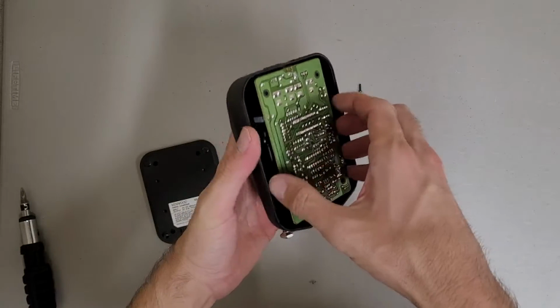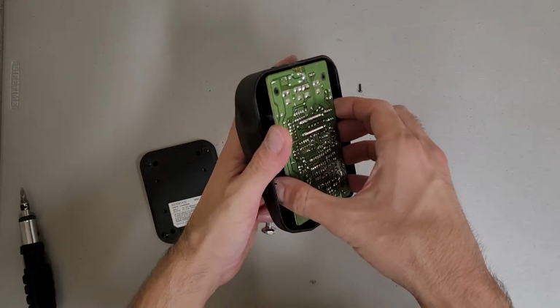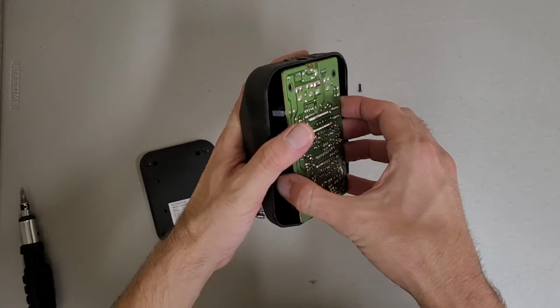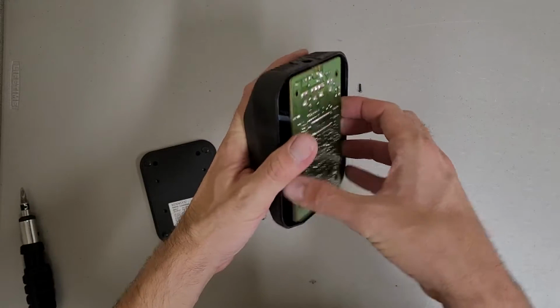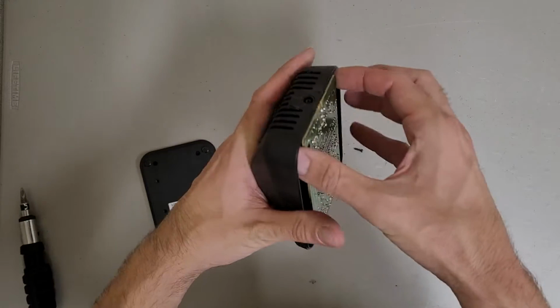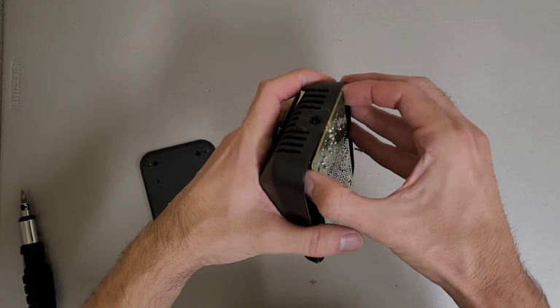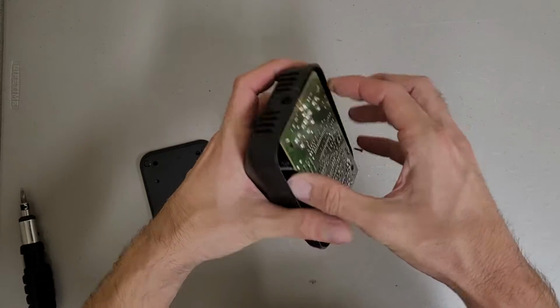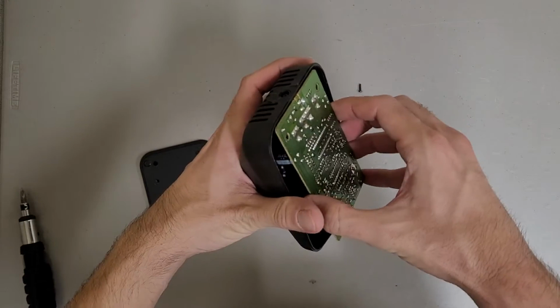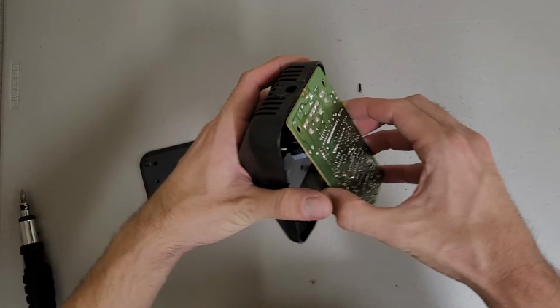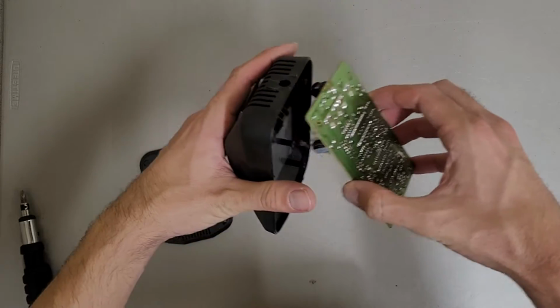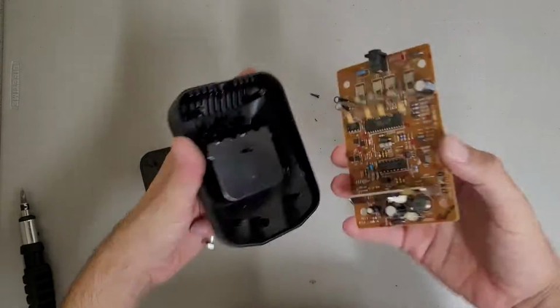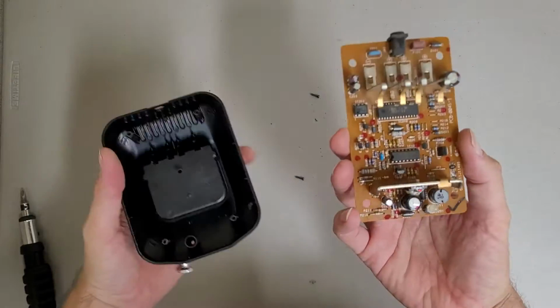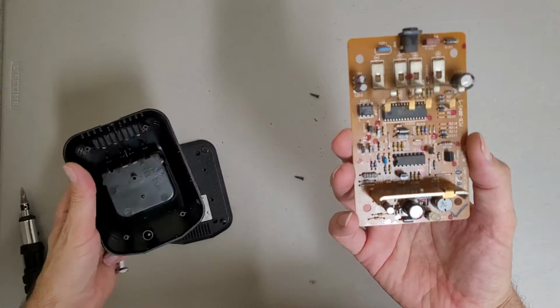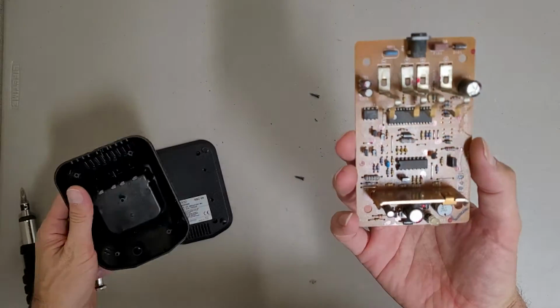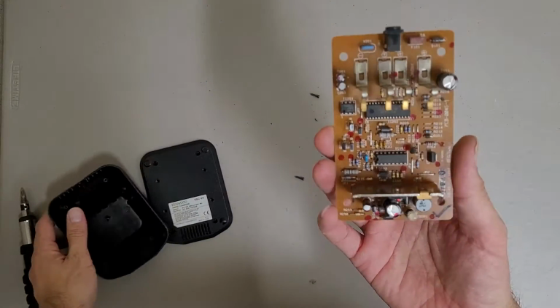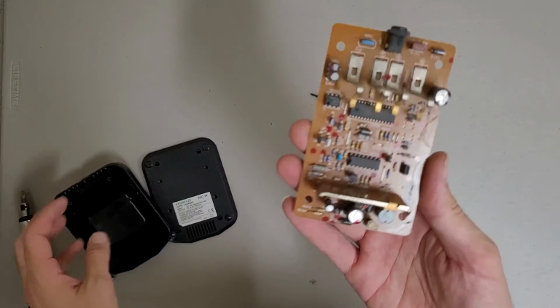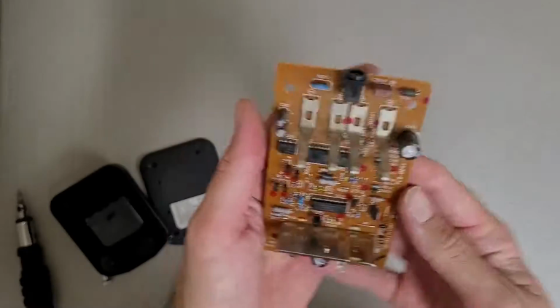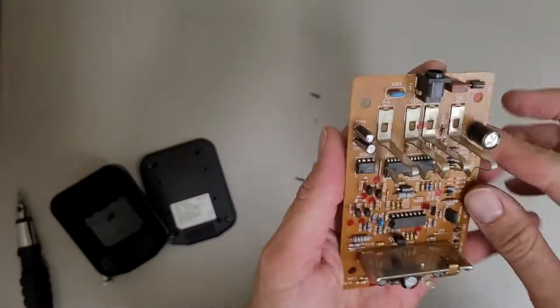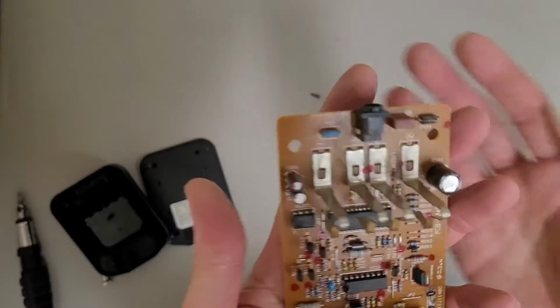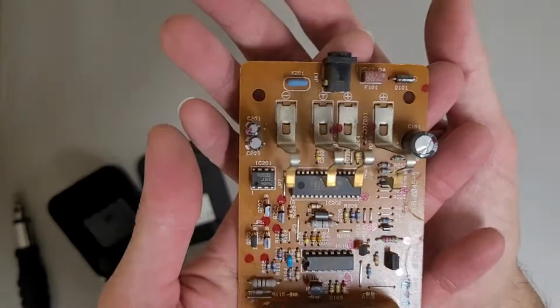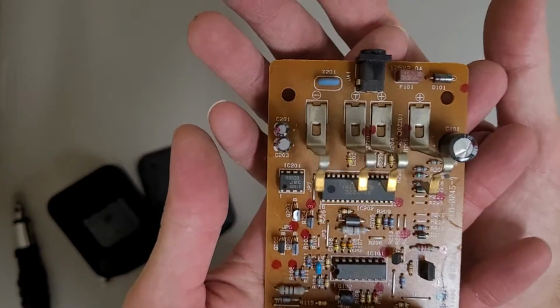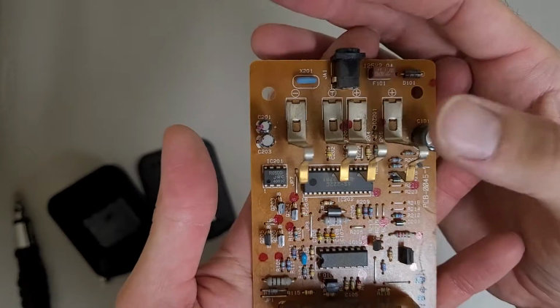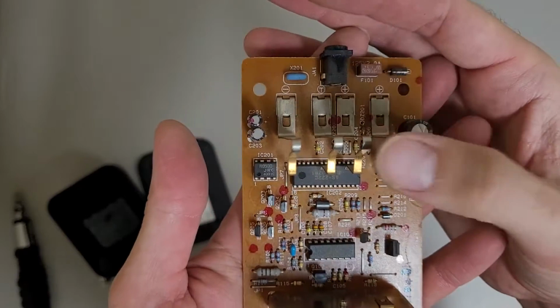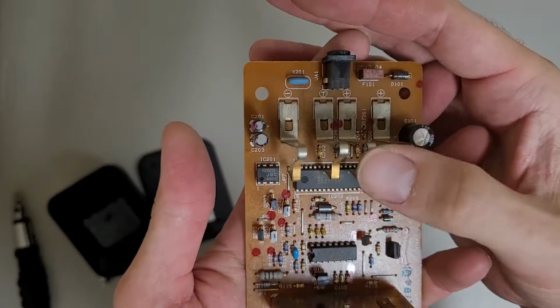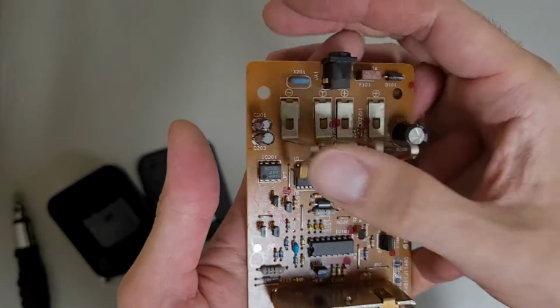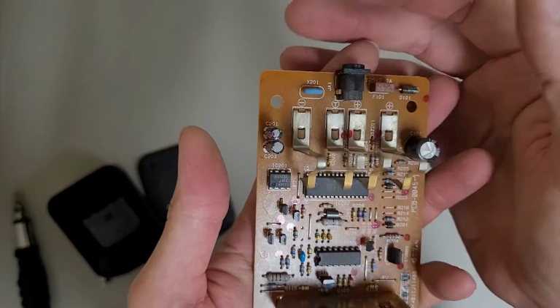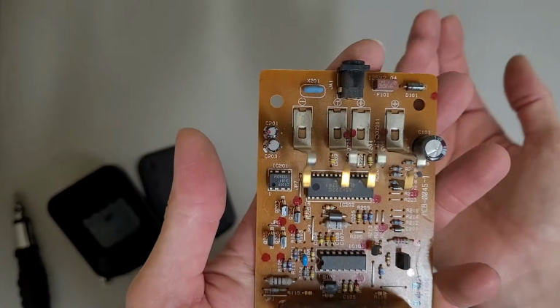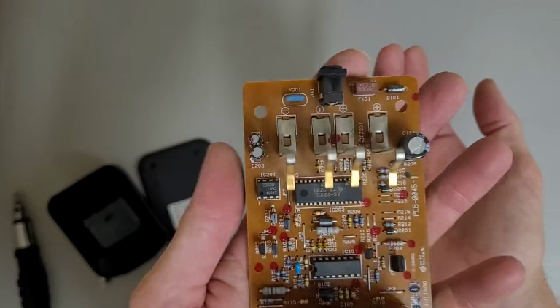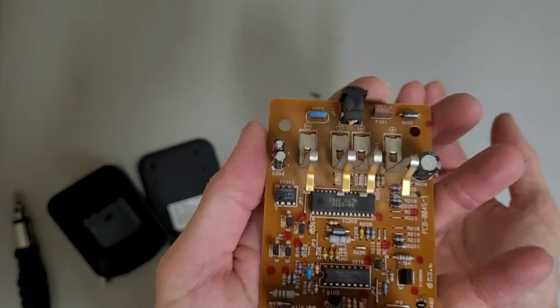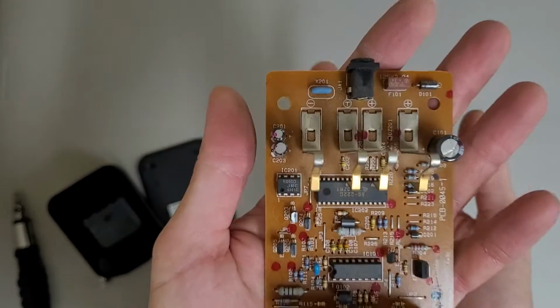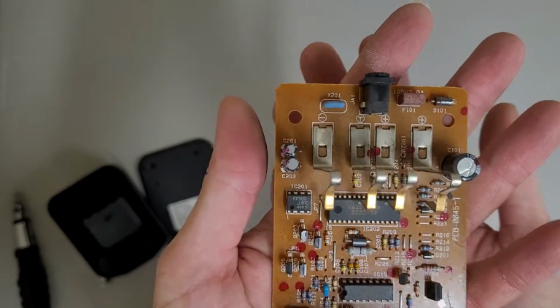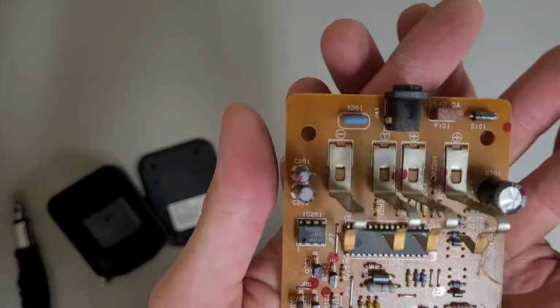Looks like this PCB may have a lot more going on than I expected. Wow, old school but busy. Got the little brass pins for contacts with the battery.